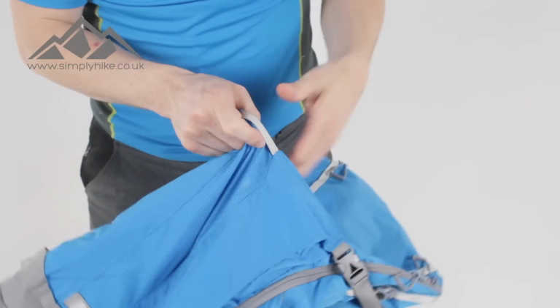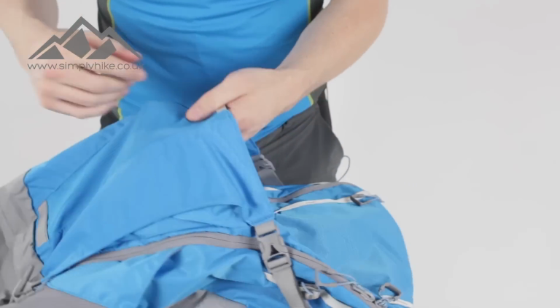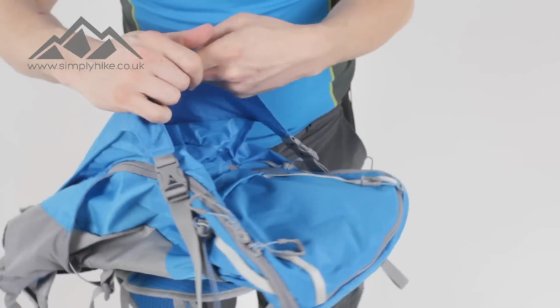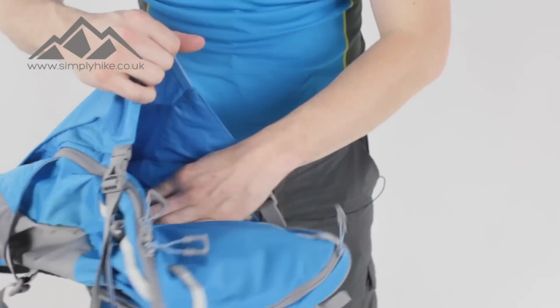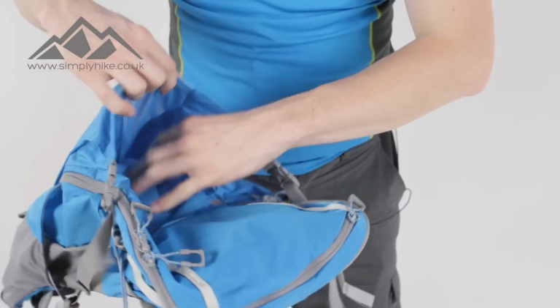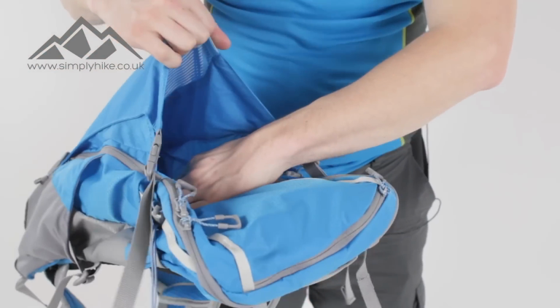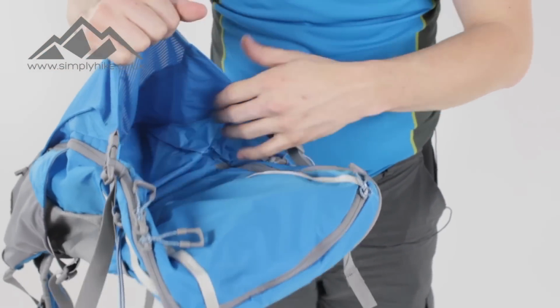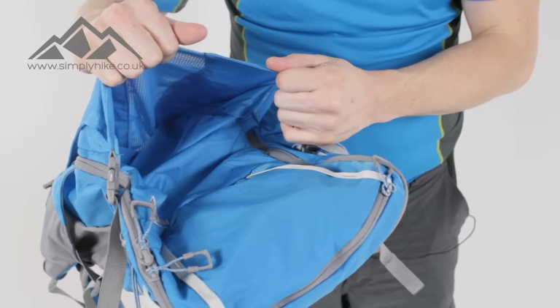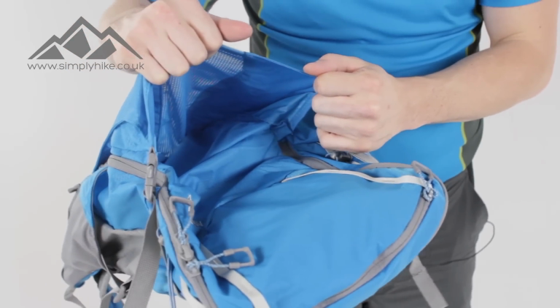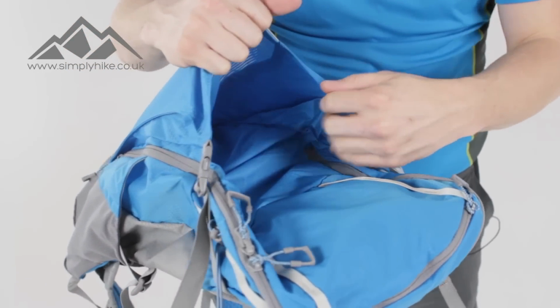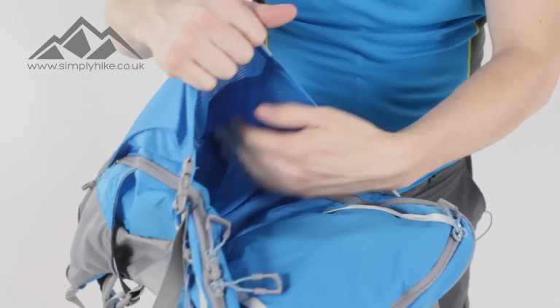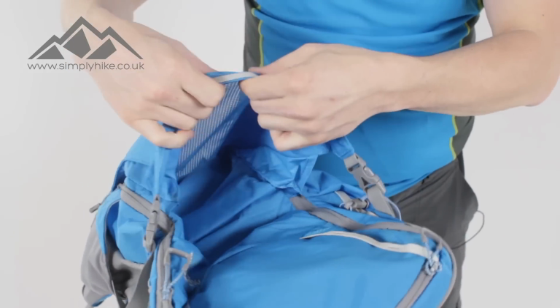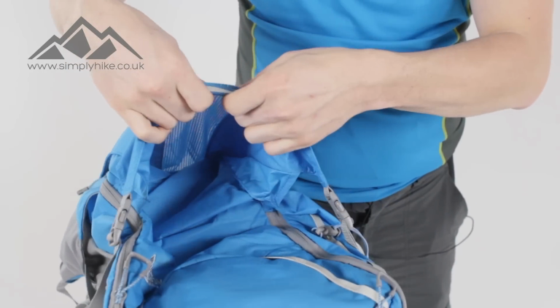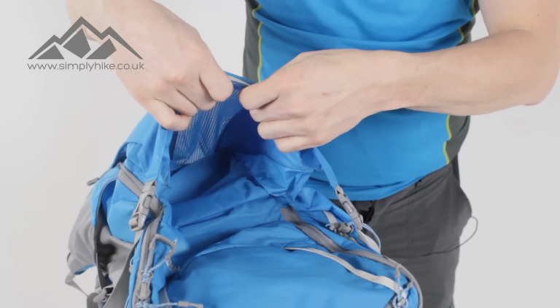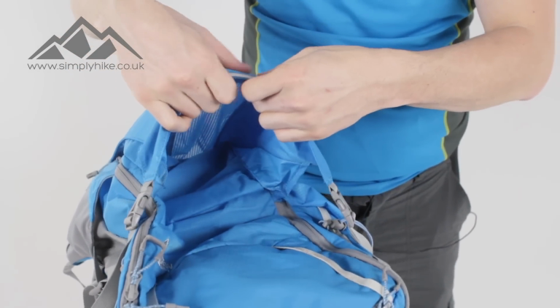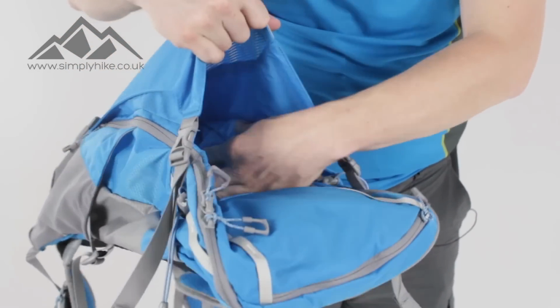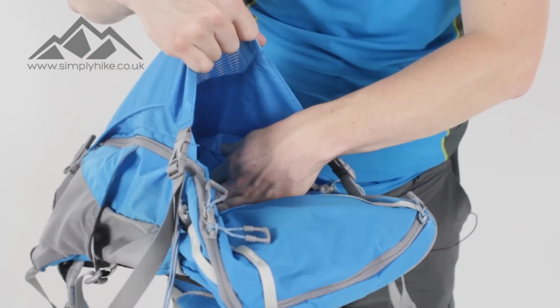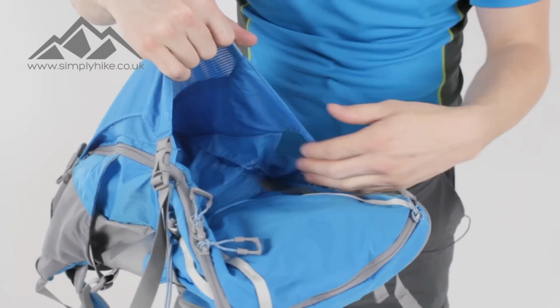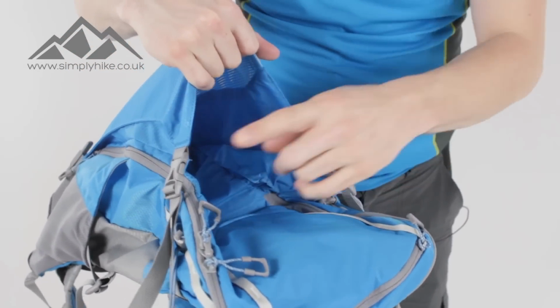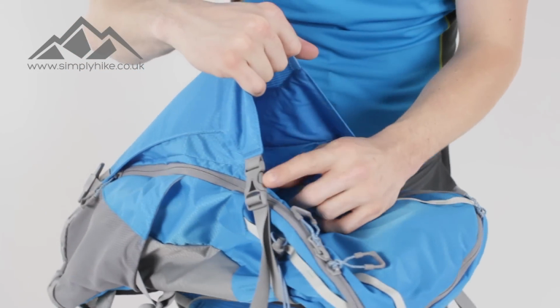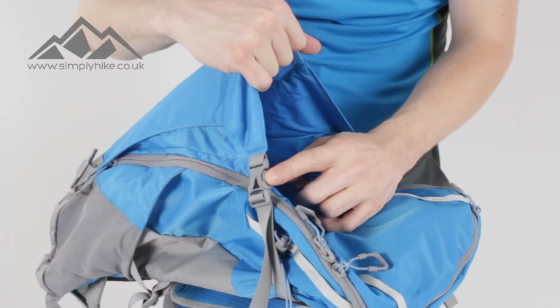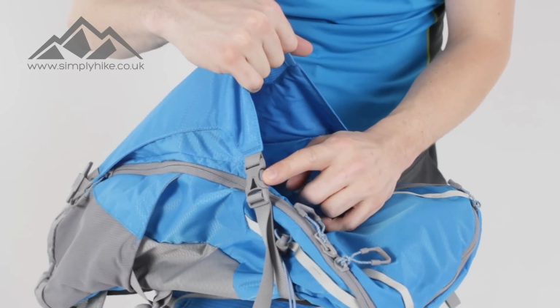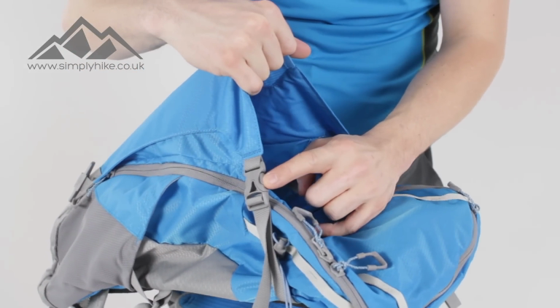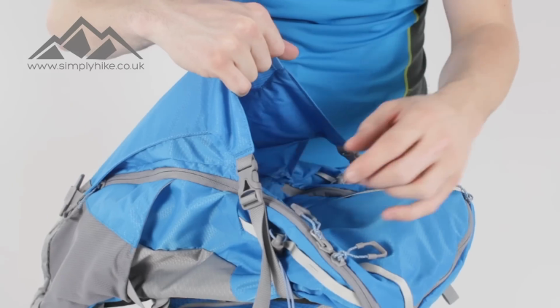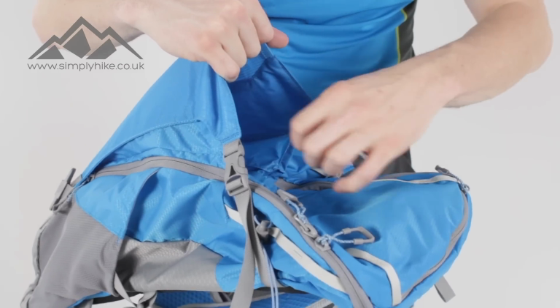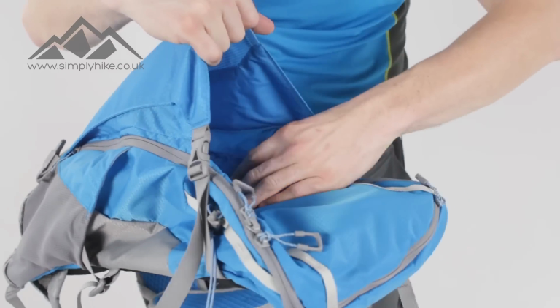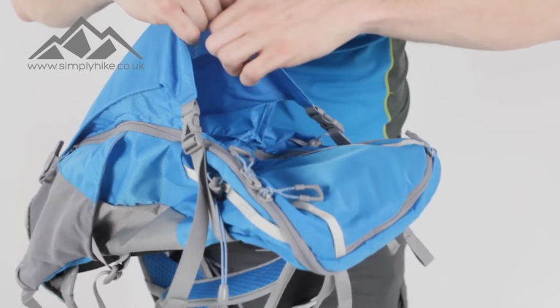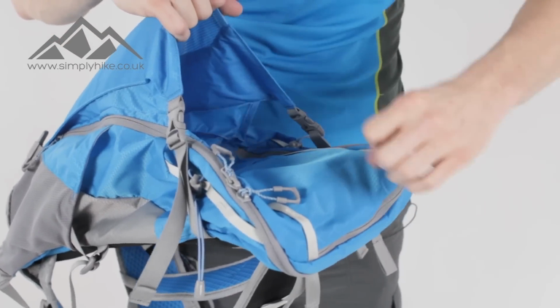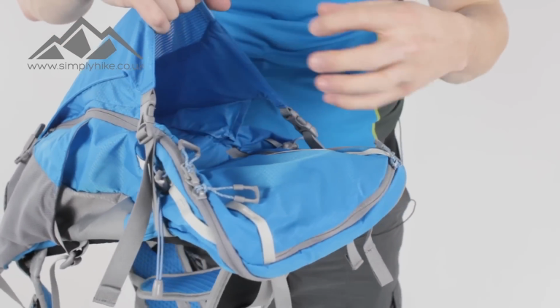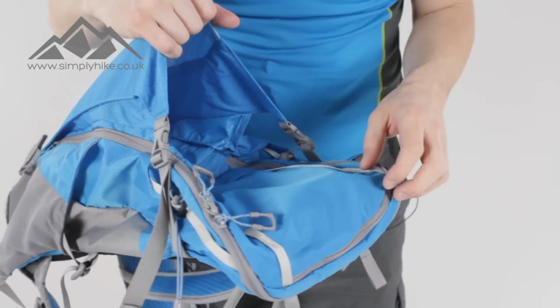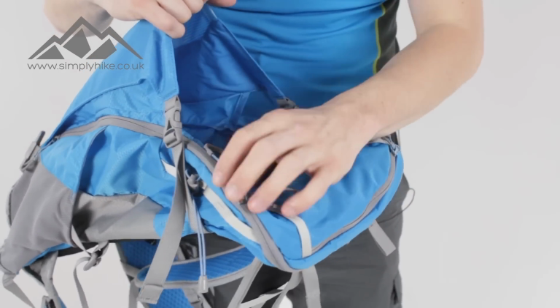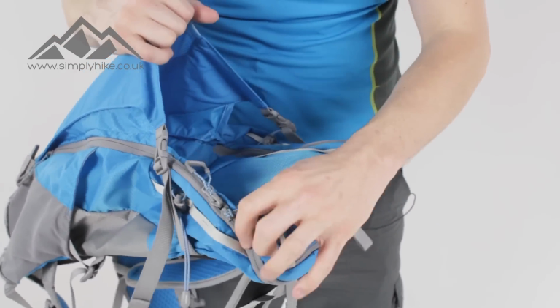The cool thing about this rucksack as well is the front main pocket is nice and spacious. The mesh in the middle gives it a nice flexibility. You've also got compression straps on the side so once you've got all your gear in there, pull those on and that's going to hold everything in place.